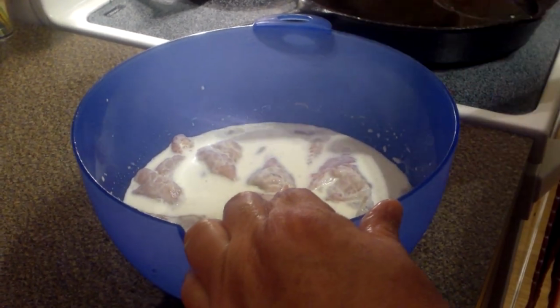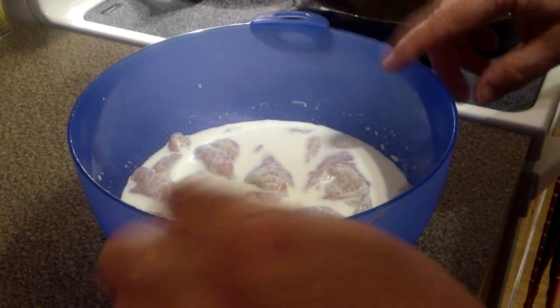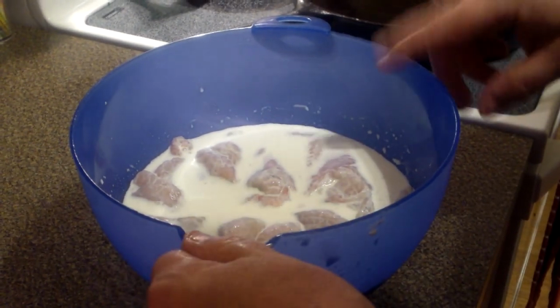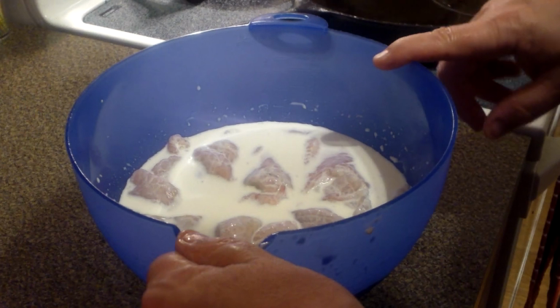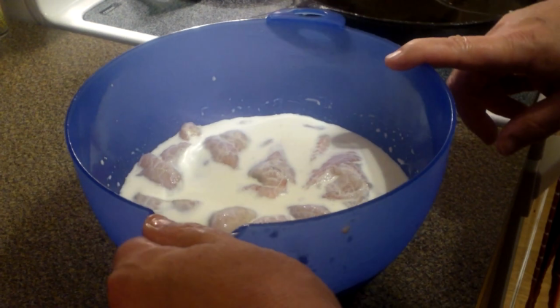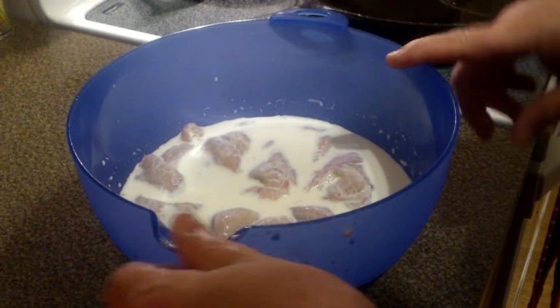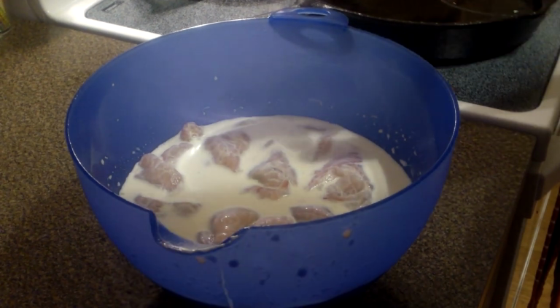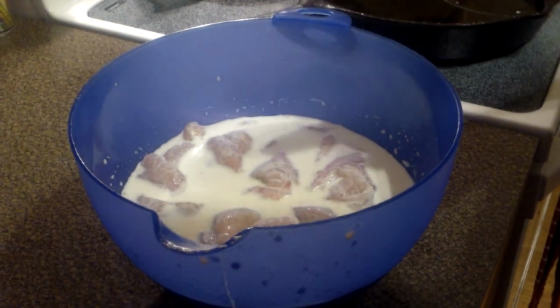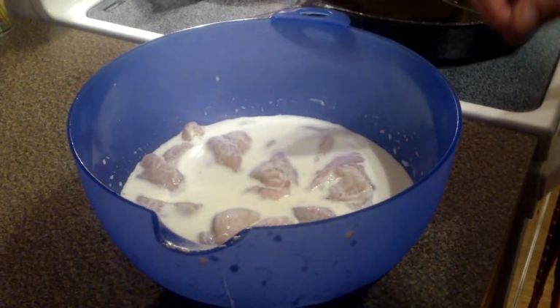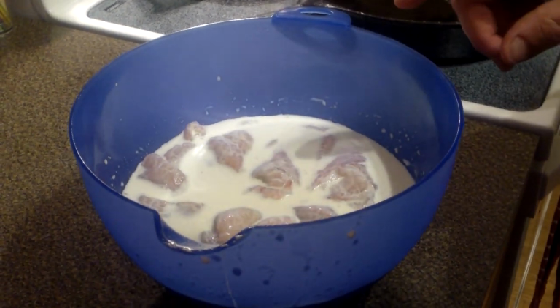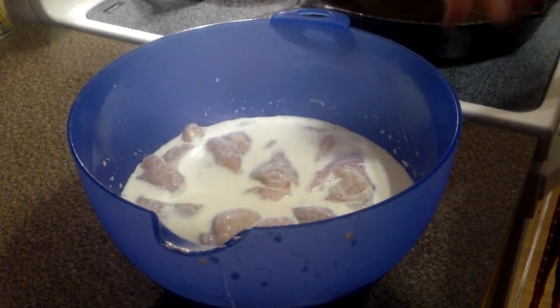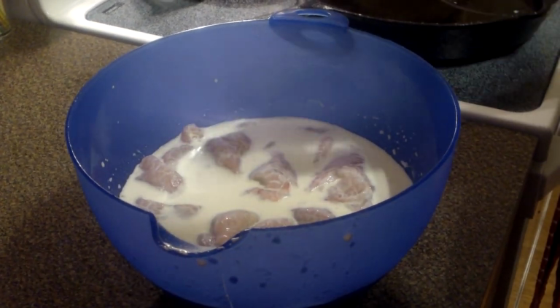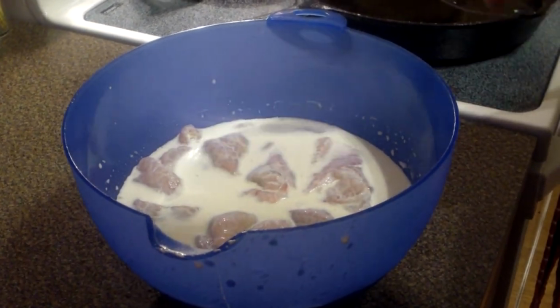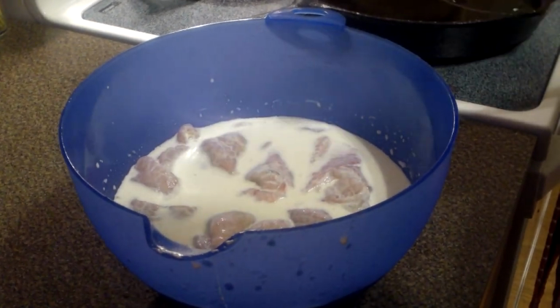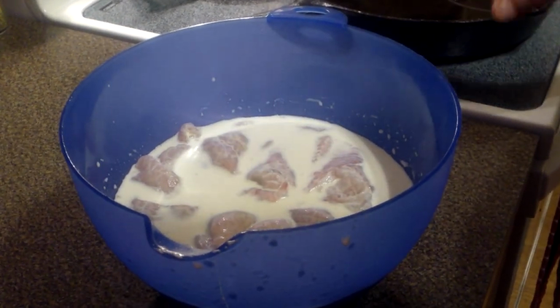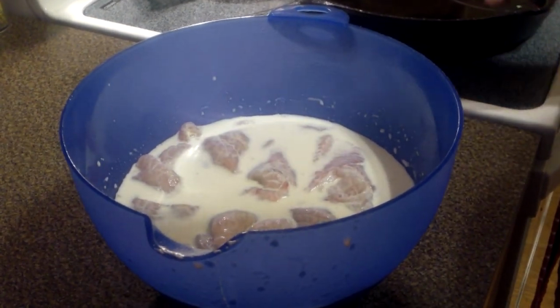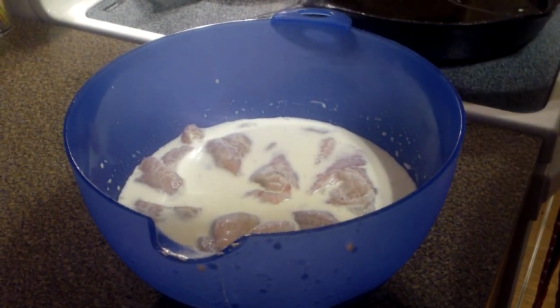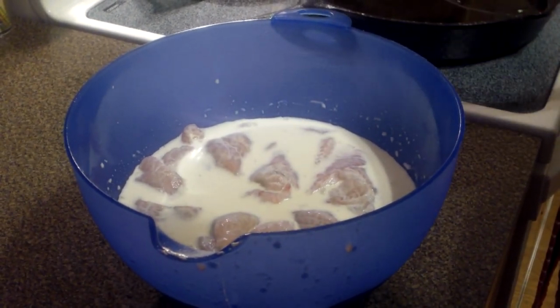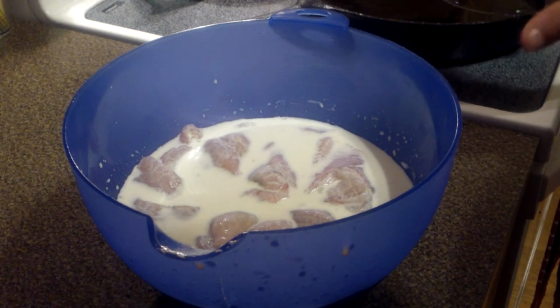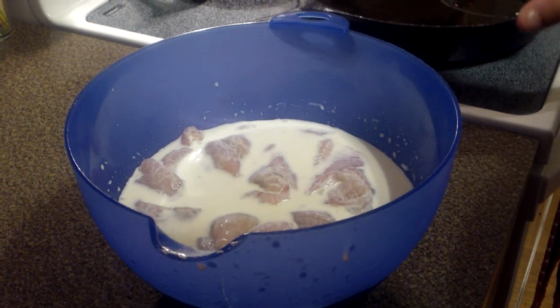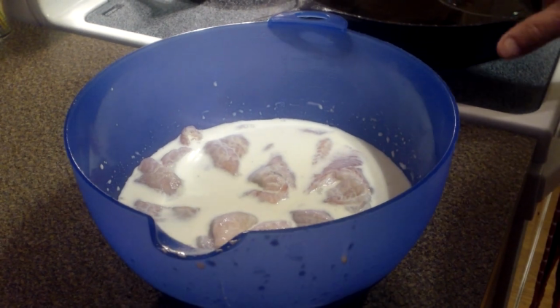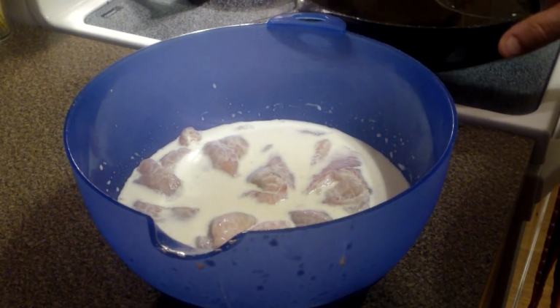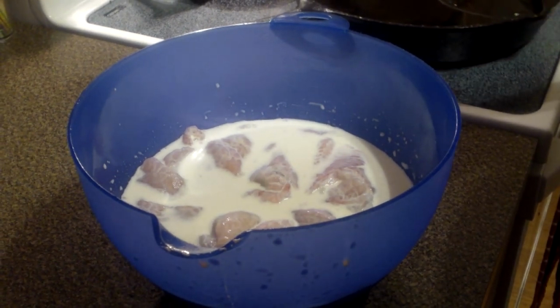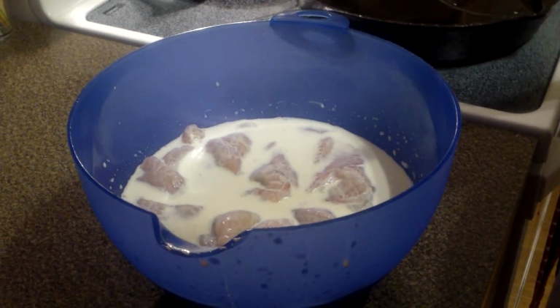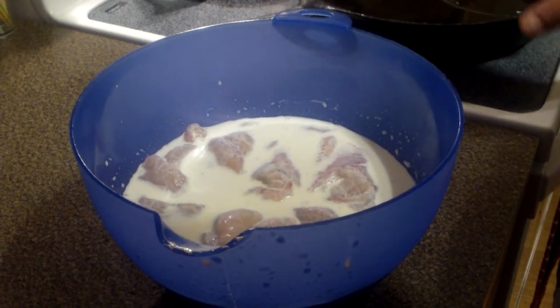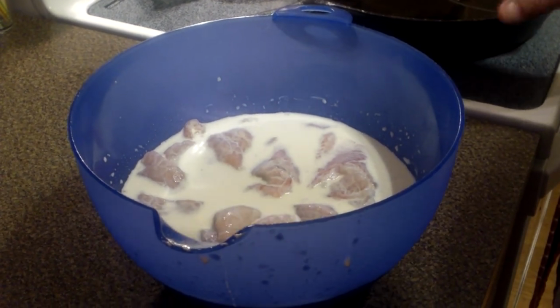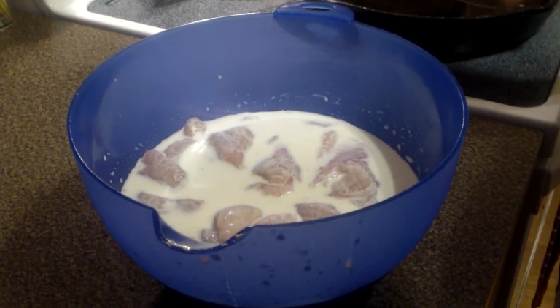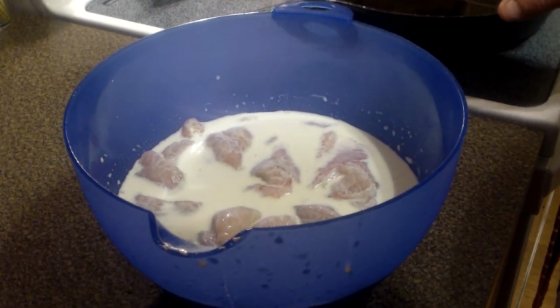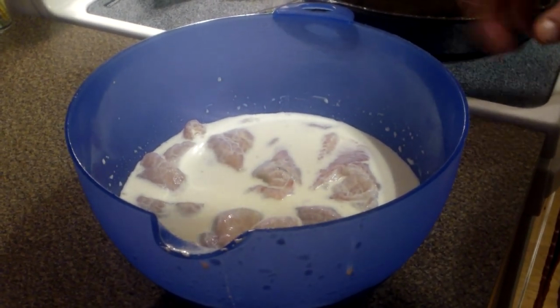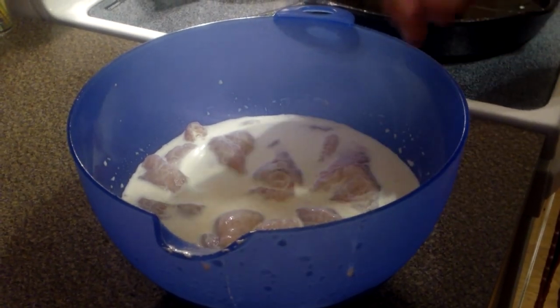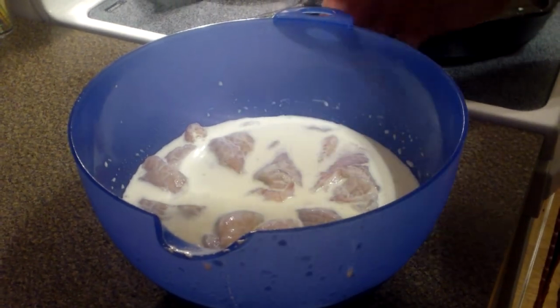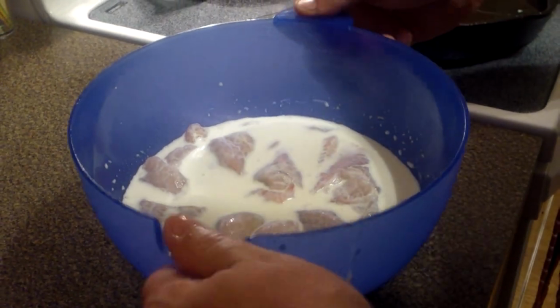And when we get done with this portion of it, we're going to come back and I'm going to show you how to pan fry this in my new best friend, which is a cast iron frying pan. We'll see you in a little bit.